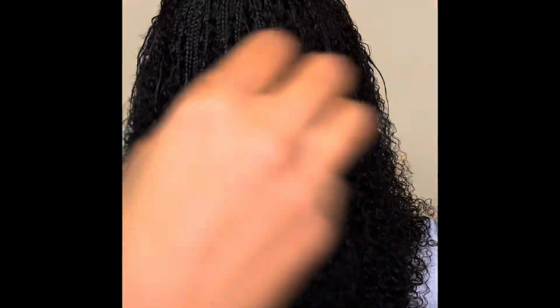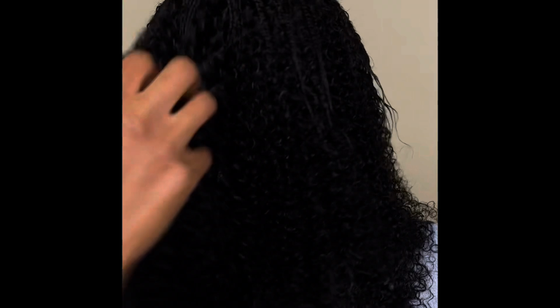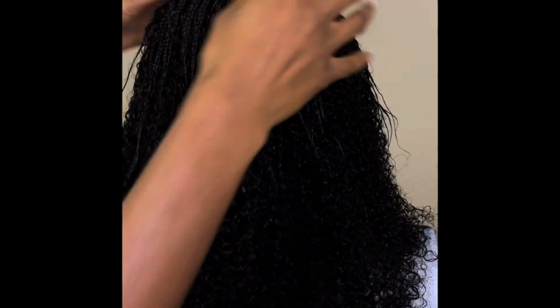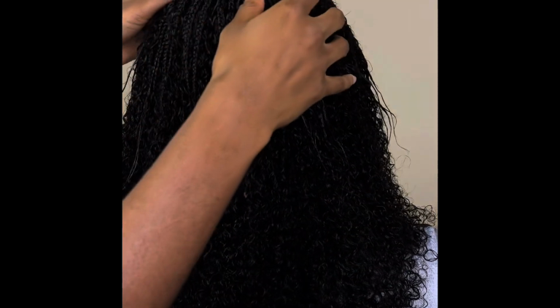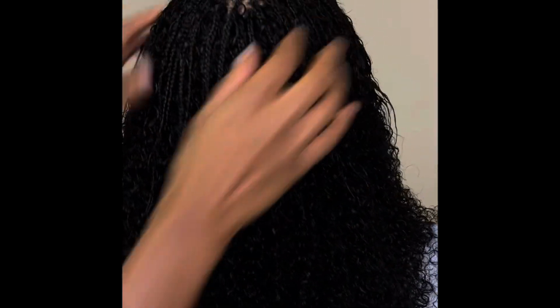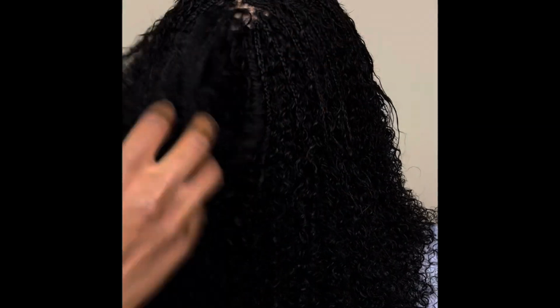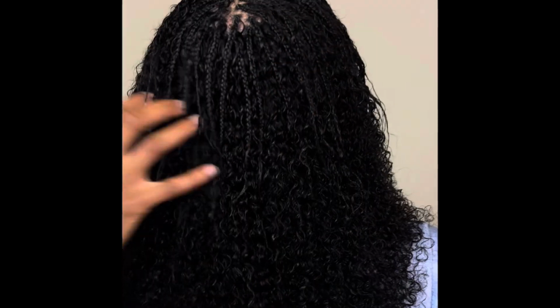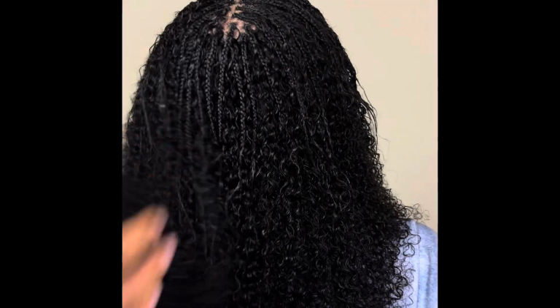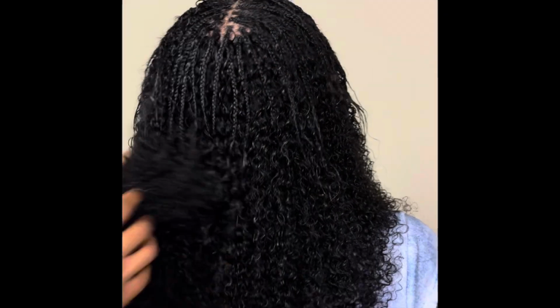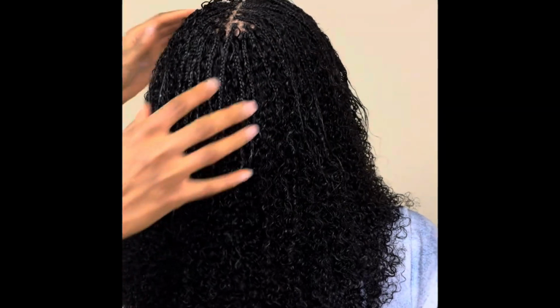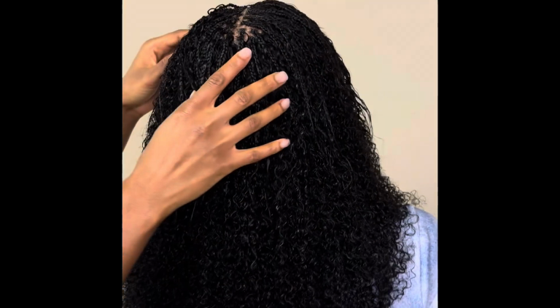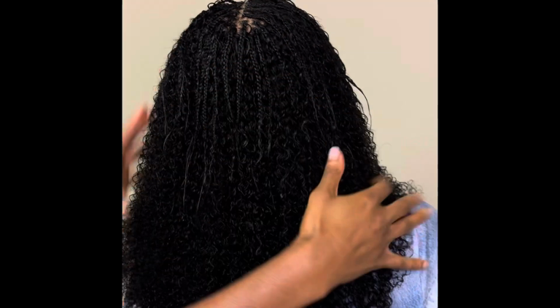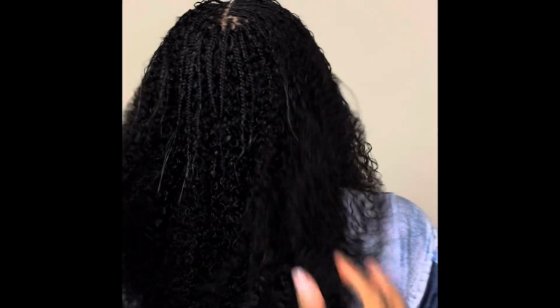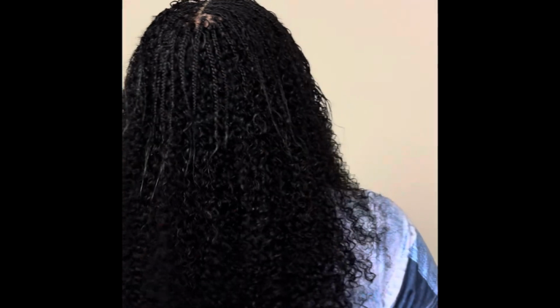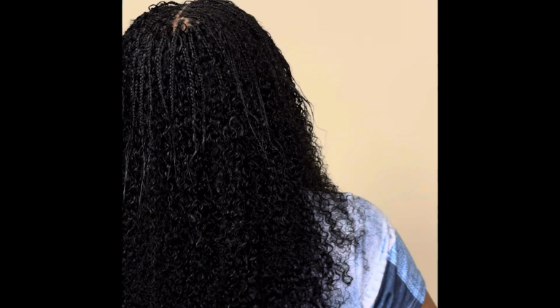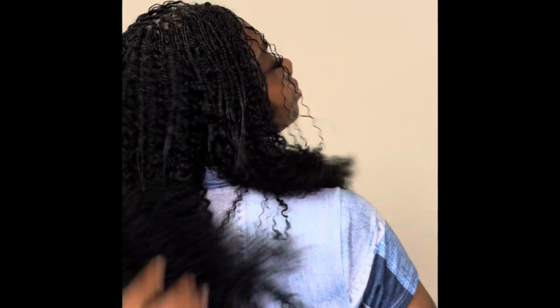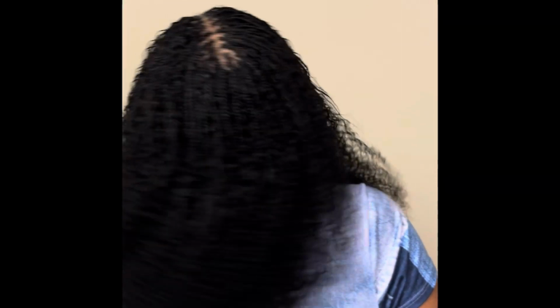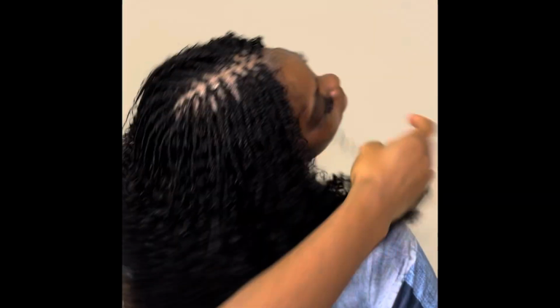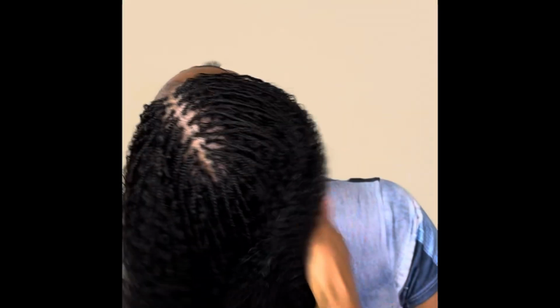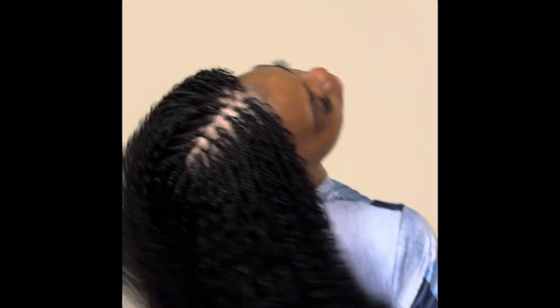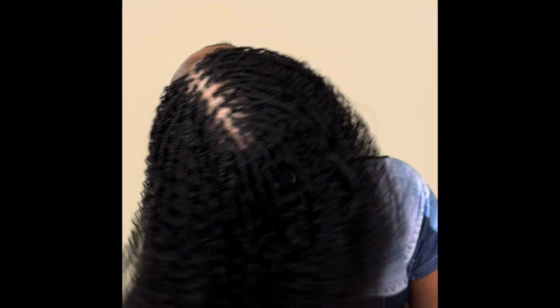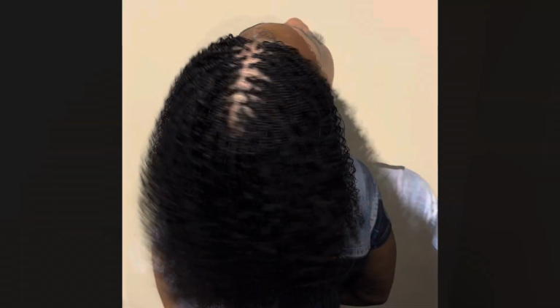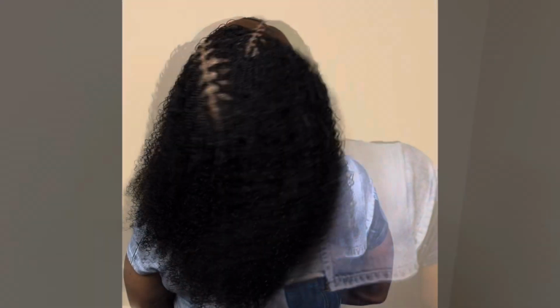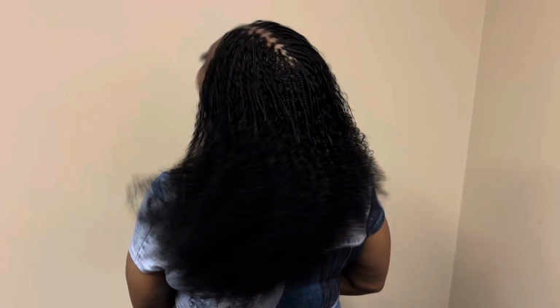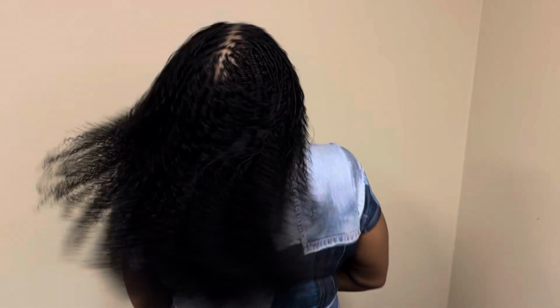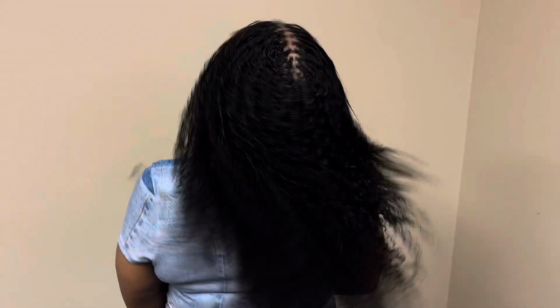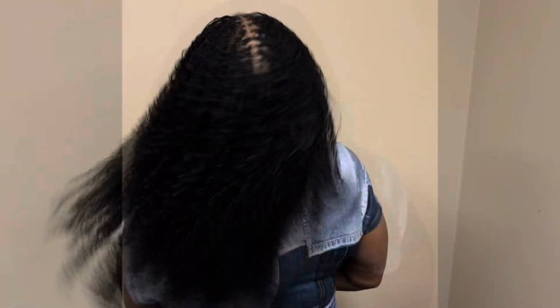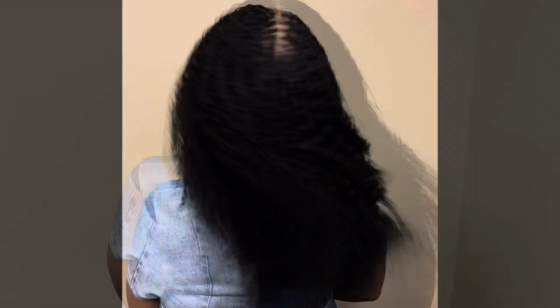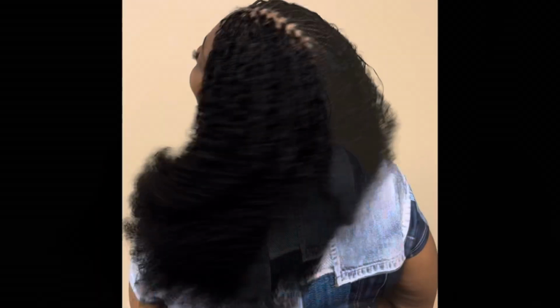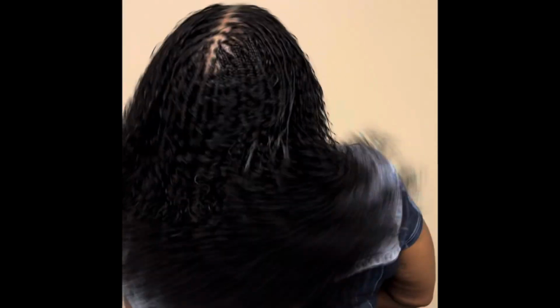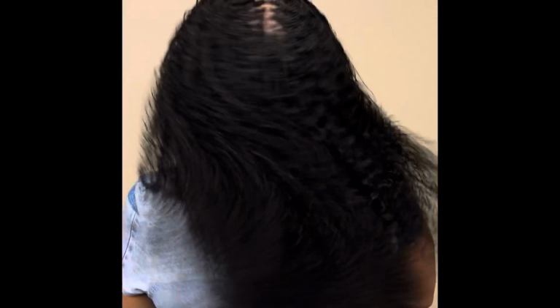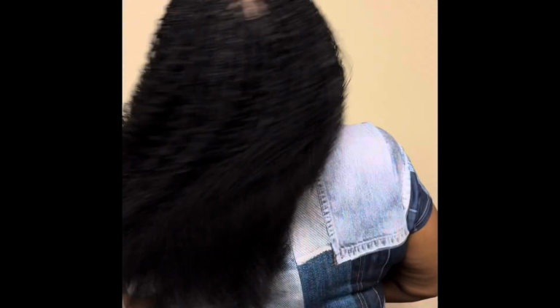I used Lotta Body Mousse, and then I dipped the braids in hot water to loosen it up. Now the curls have bounced back. Oh my God, it is gorgeous, you guys!